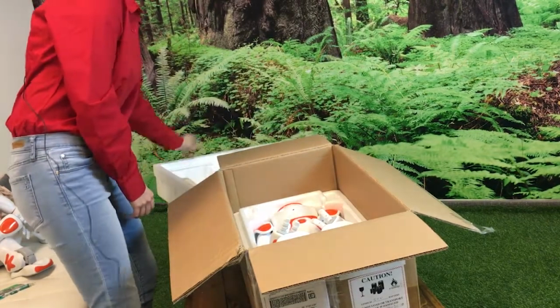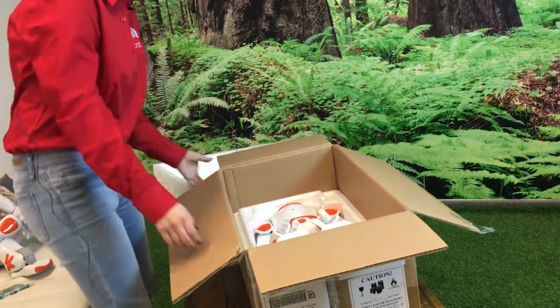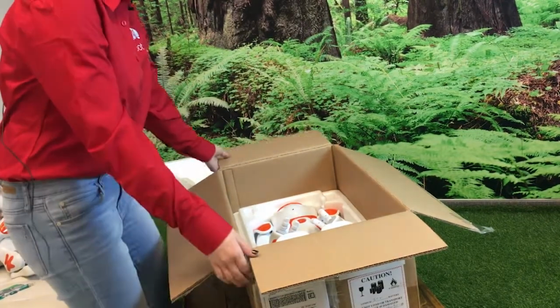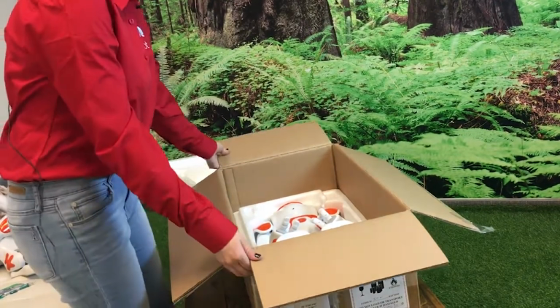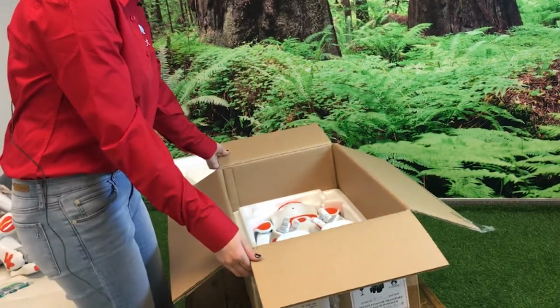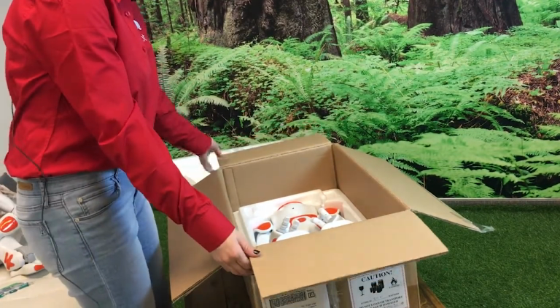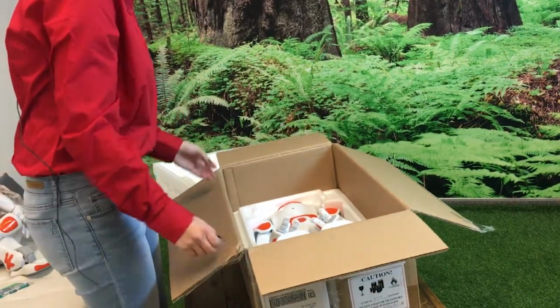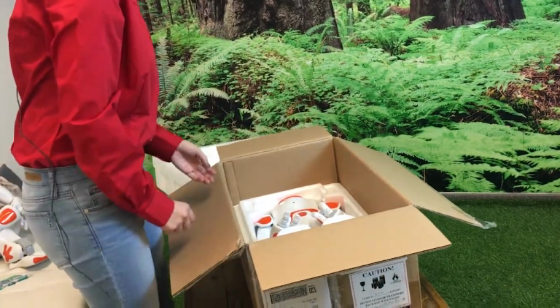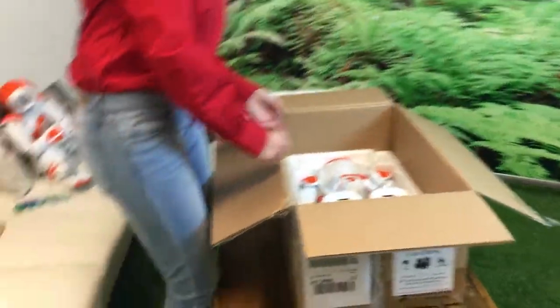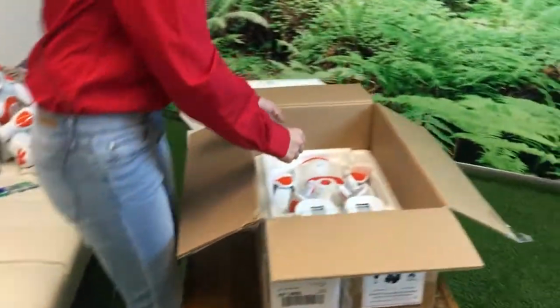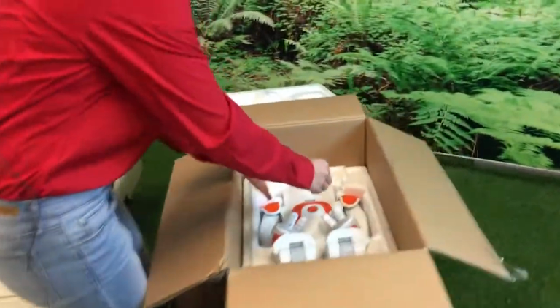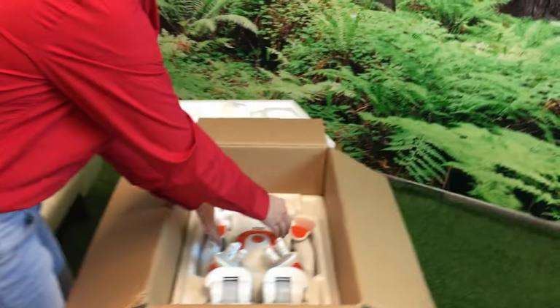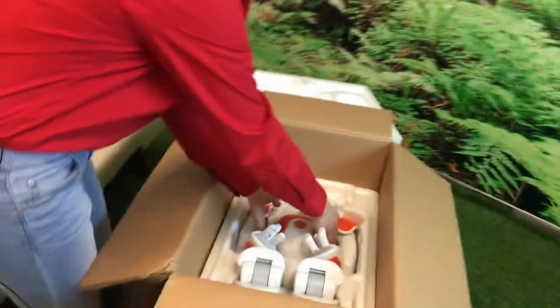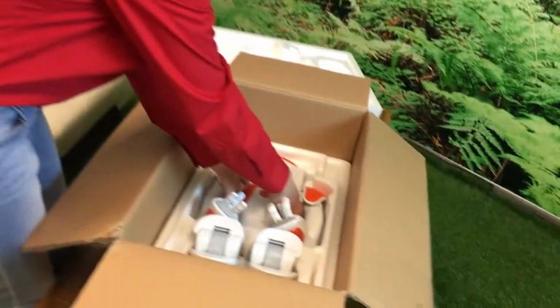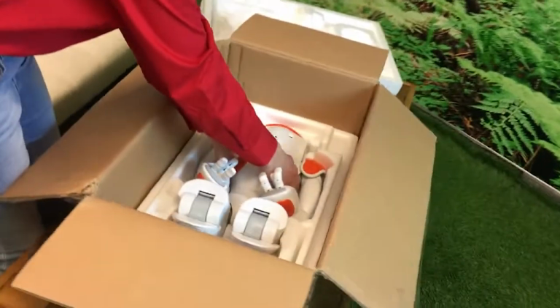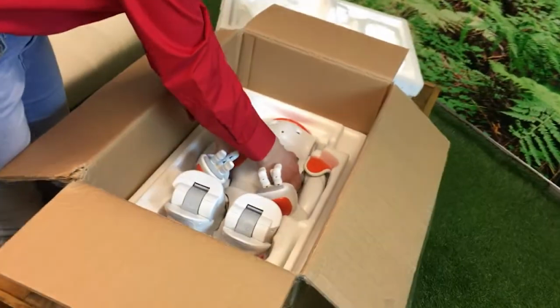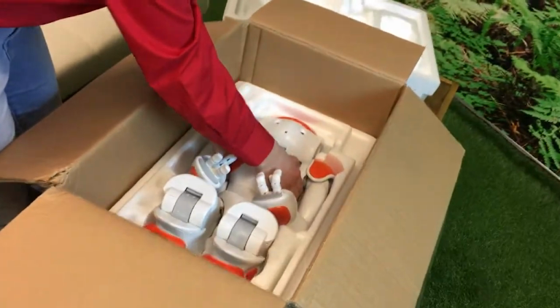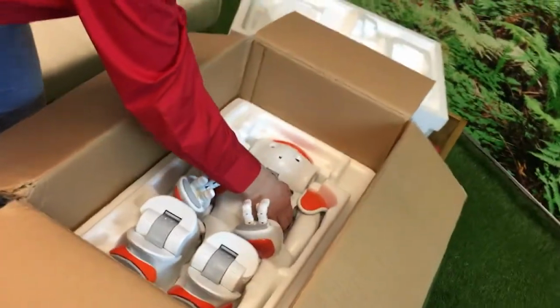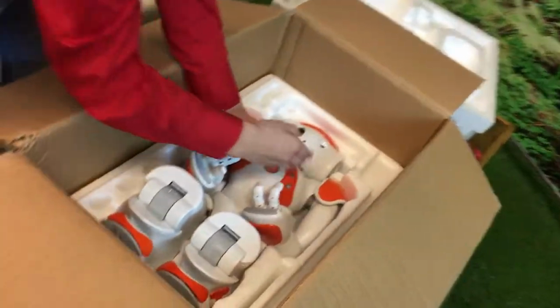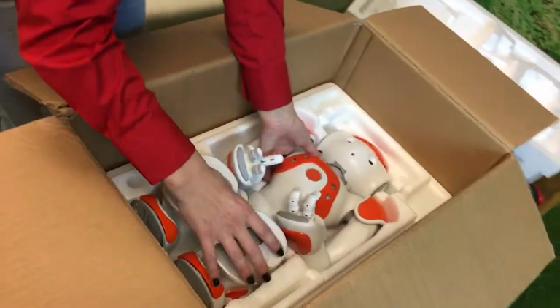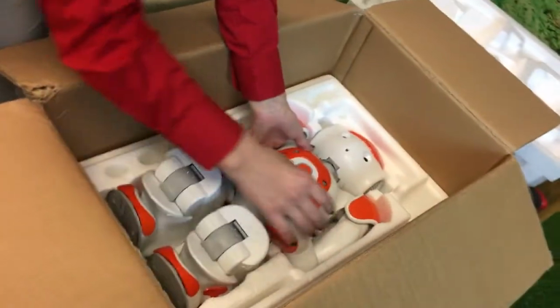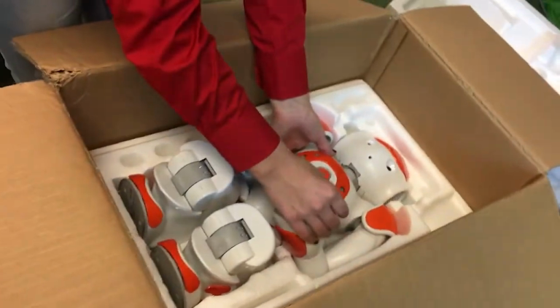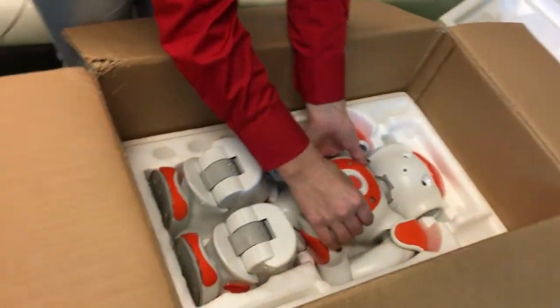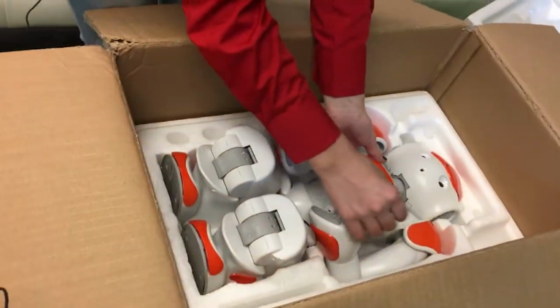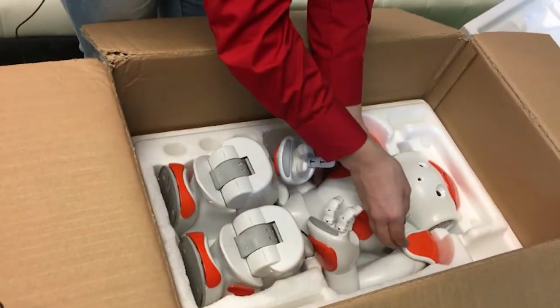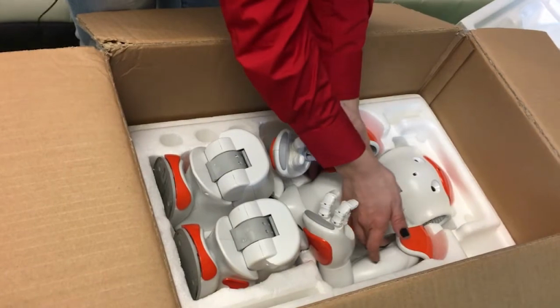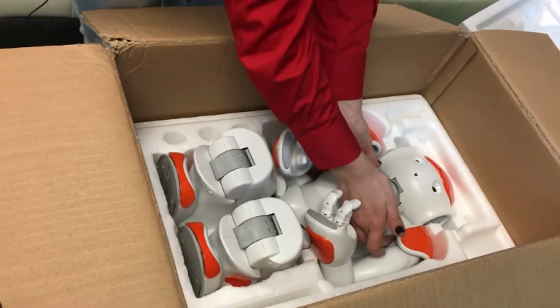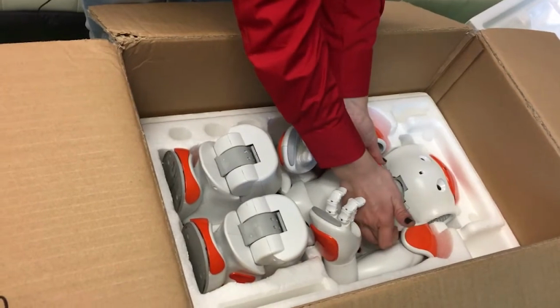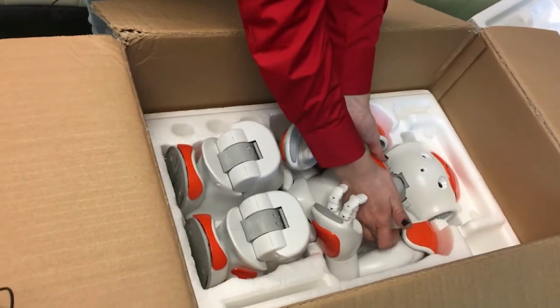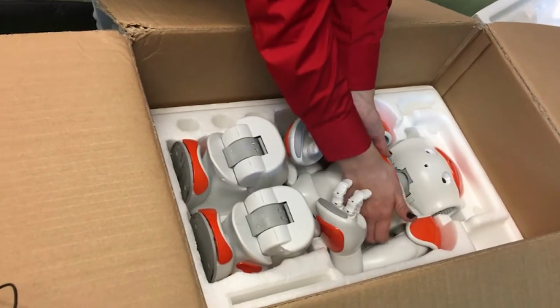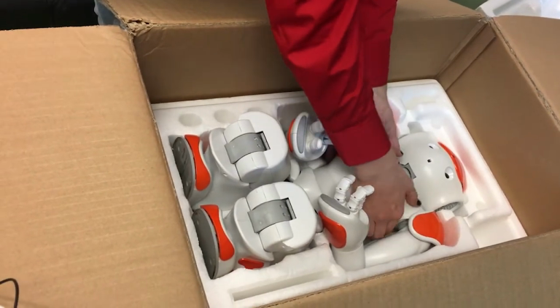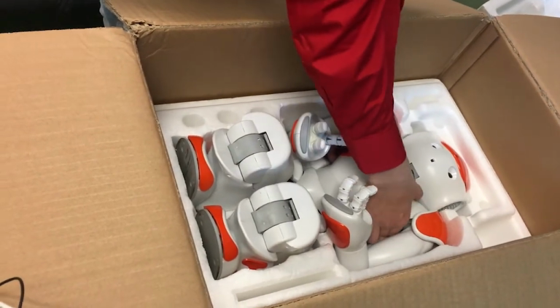And here's the NOW robot. Remove it from the box by holding its chest or its waist. Don't grab from the legs or arms because there are parts that might move and pinch you.